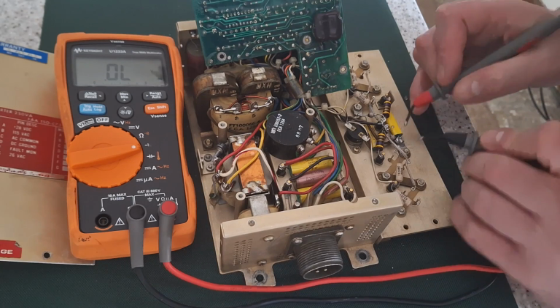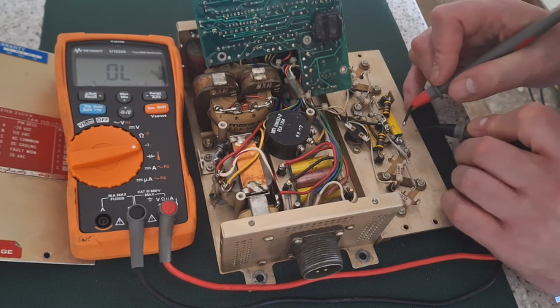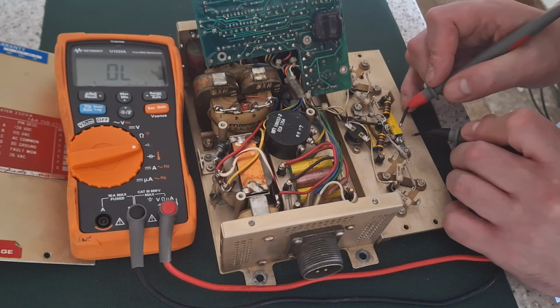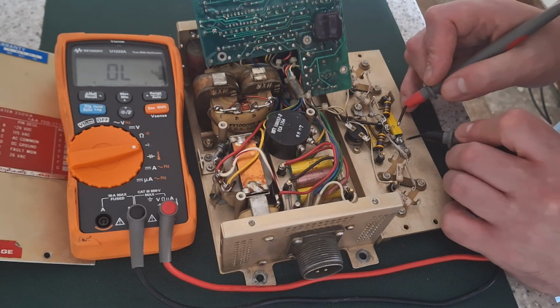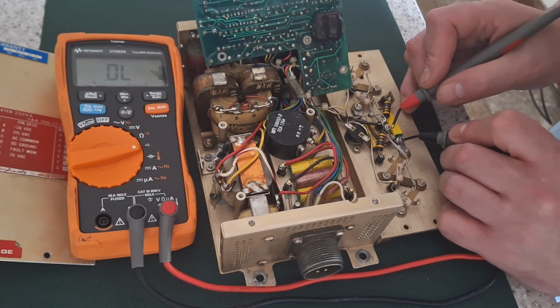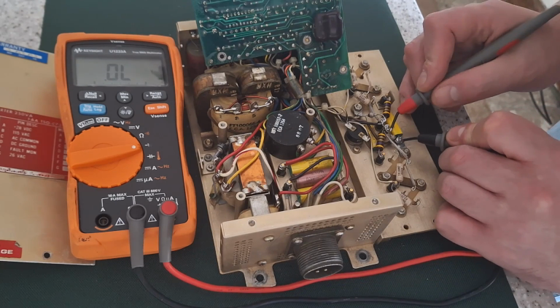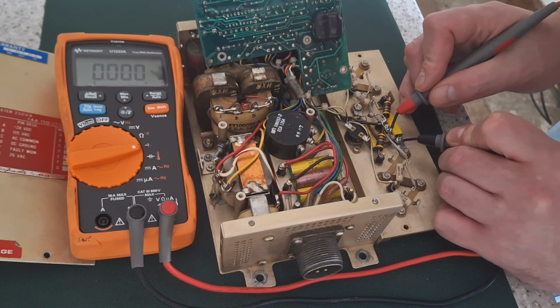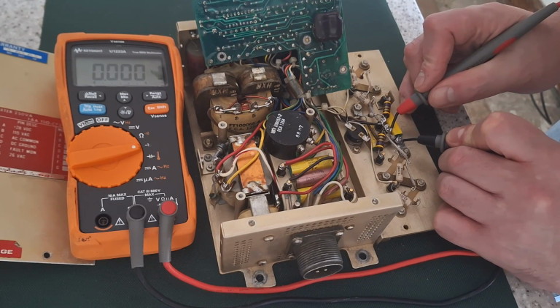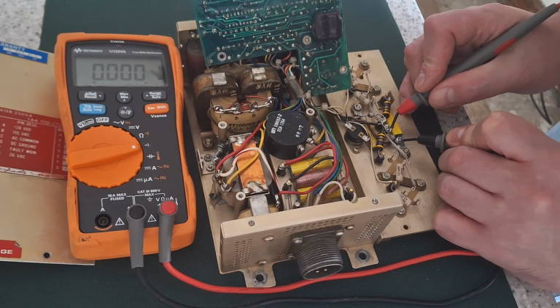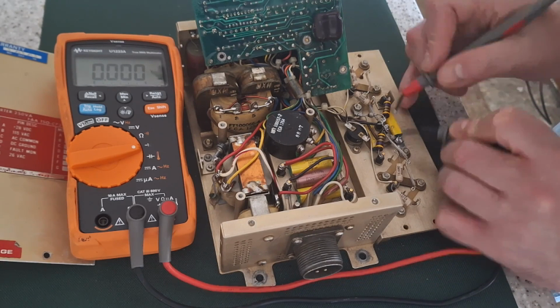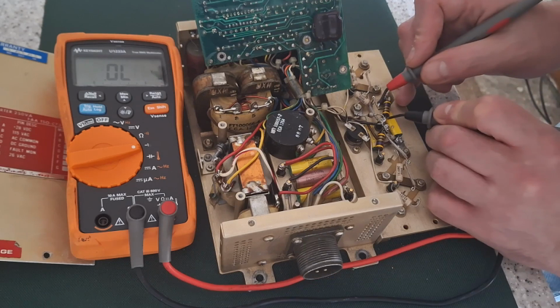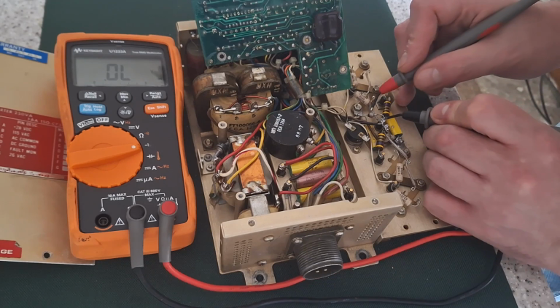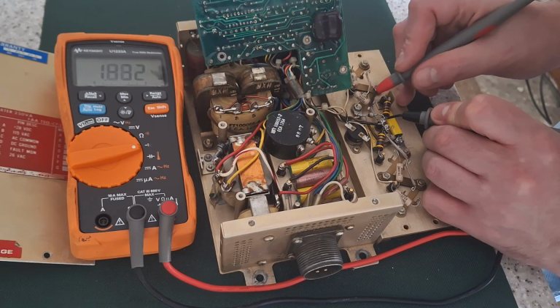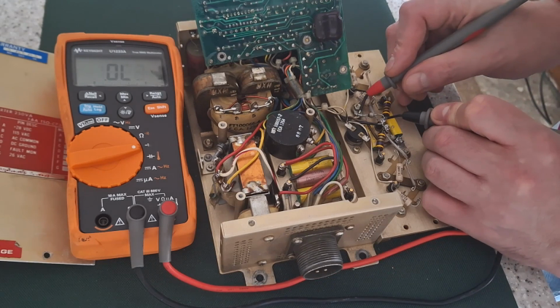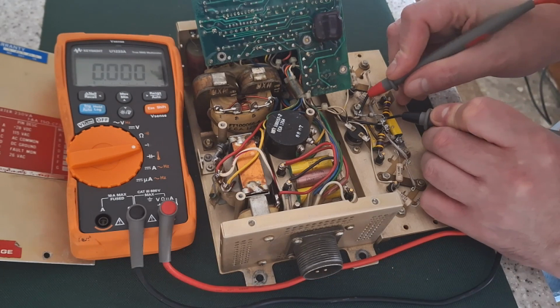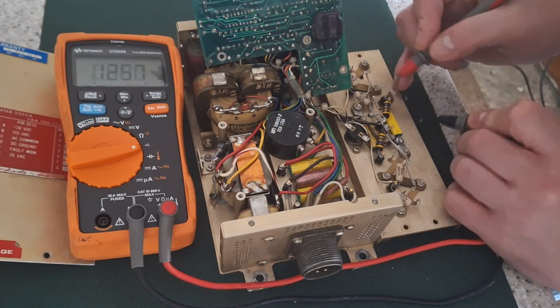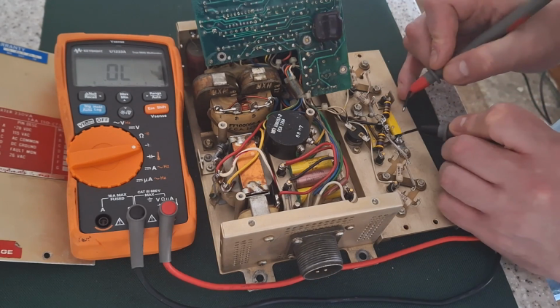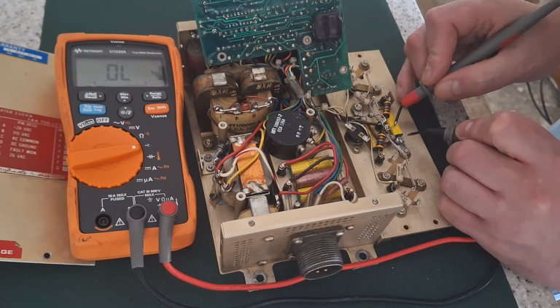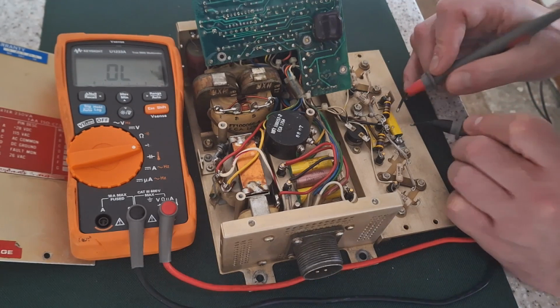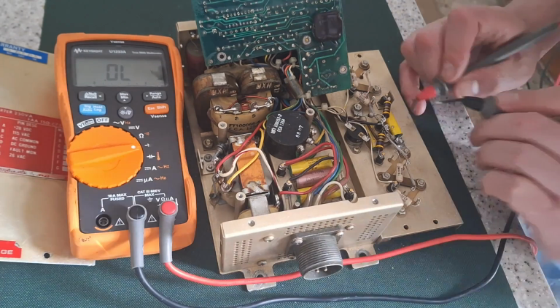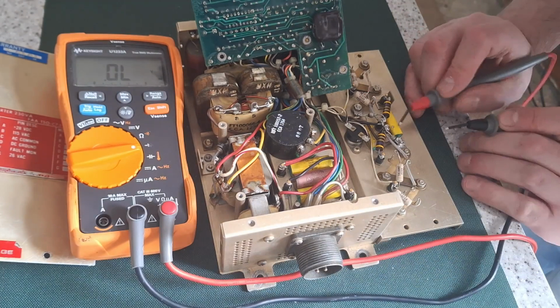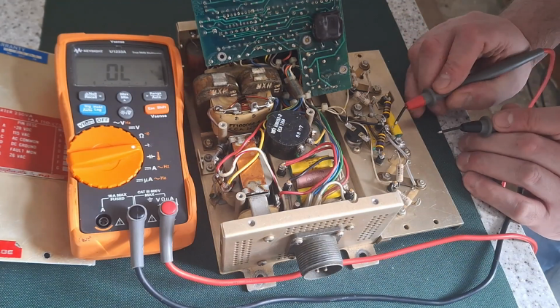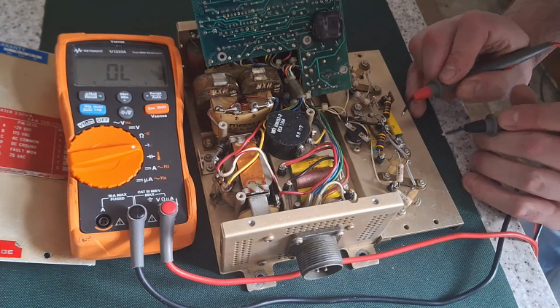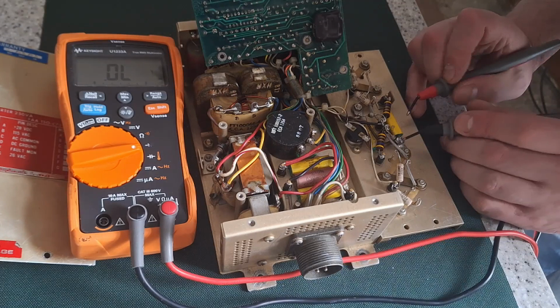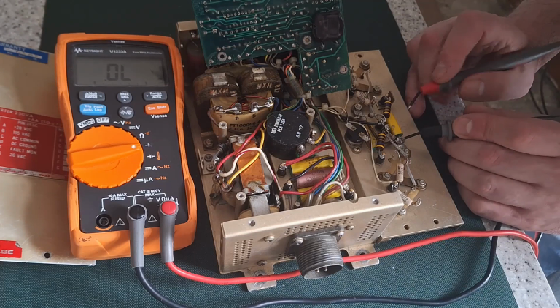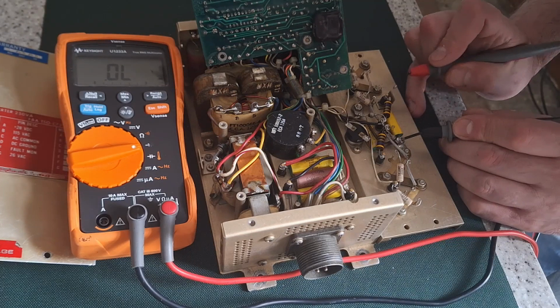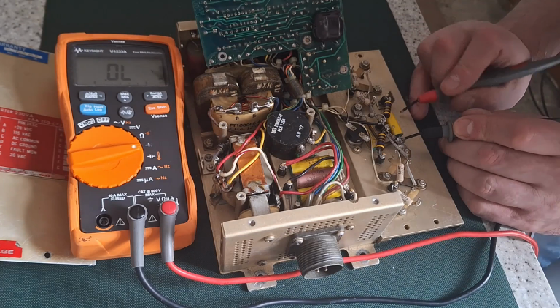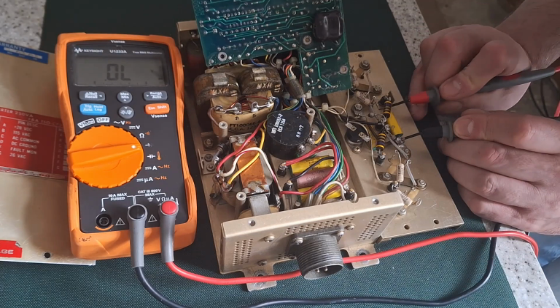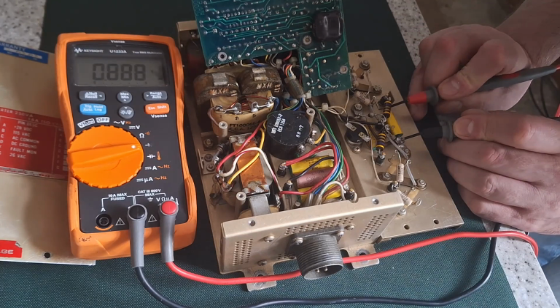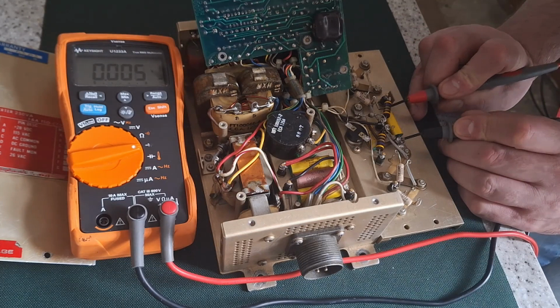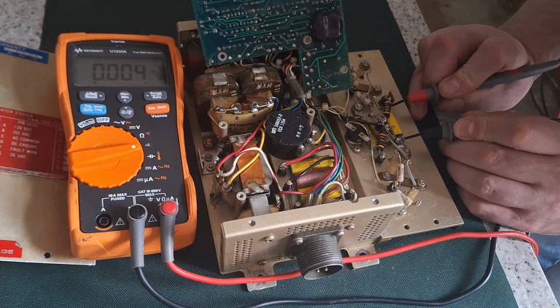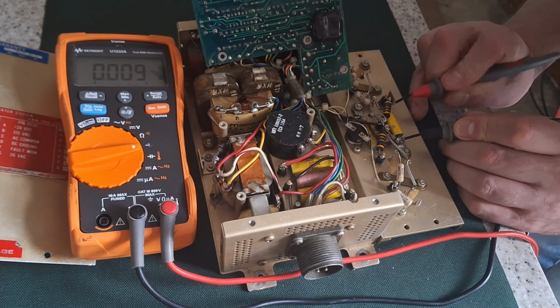A couple of diodes — that one's short circuit. Short circuit. That capacitor's got a hole in it by the look of it — yes it has. And that one's short circuit as well.